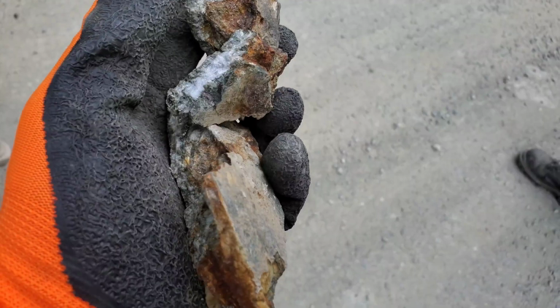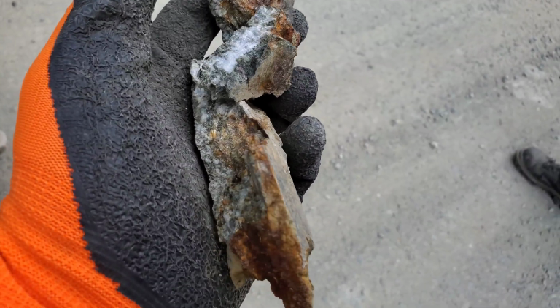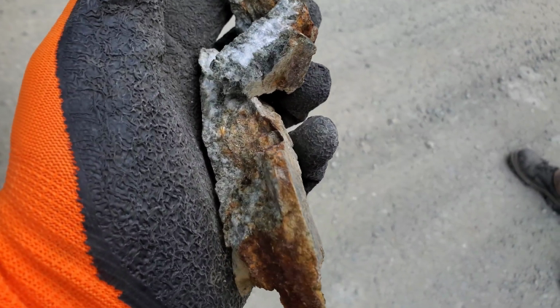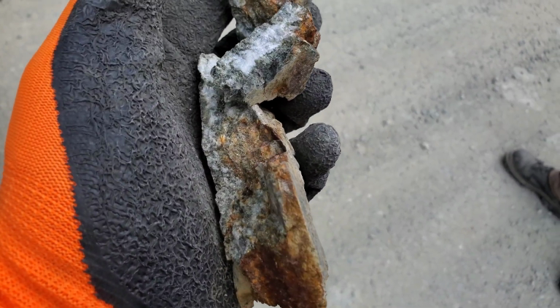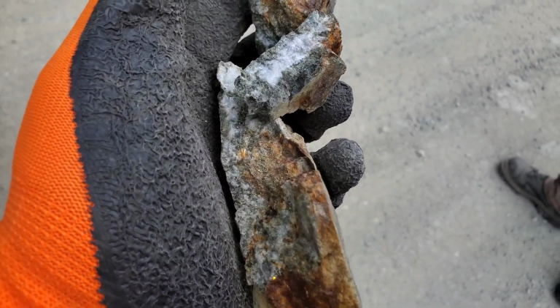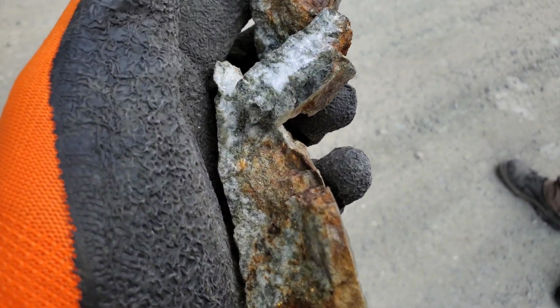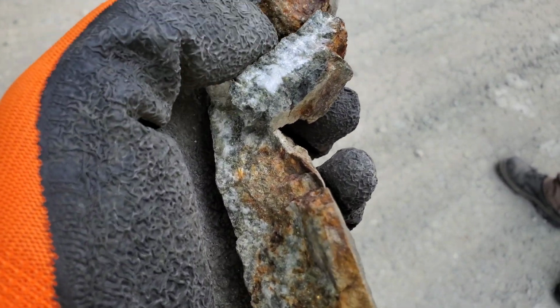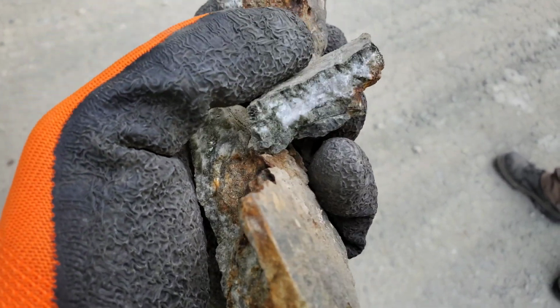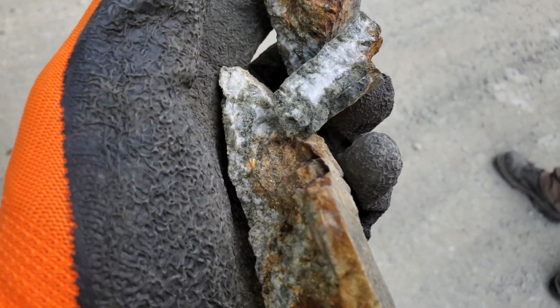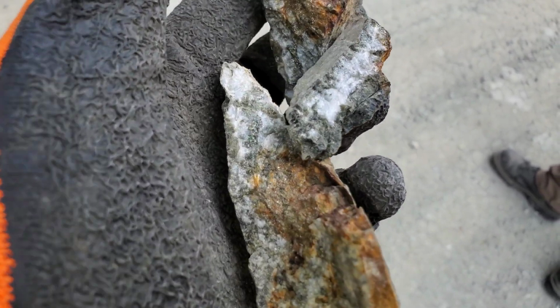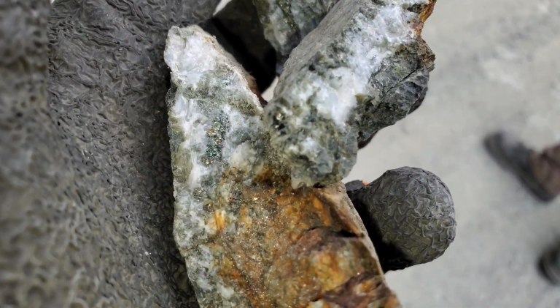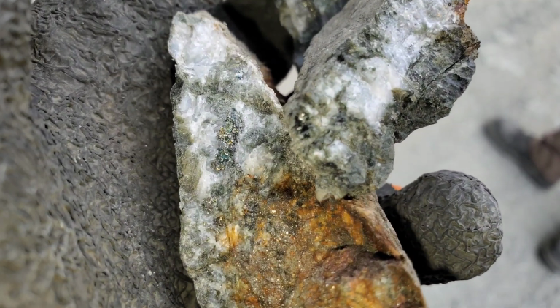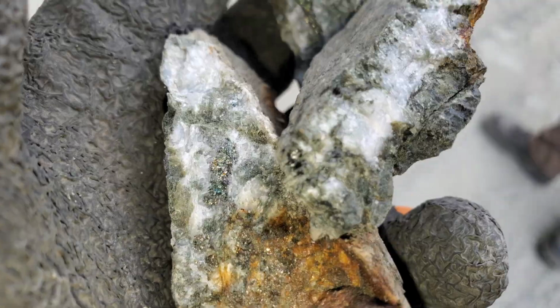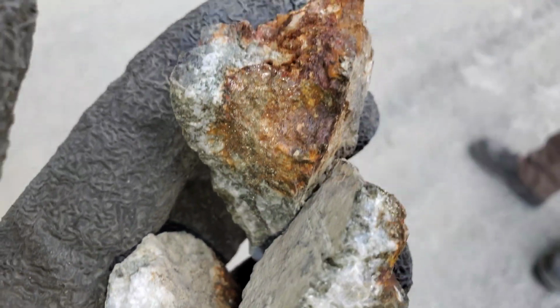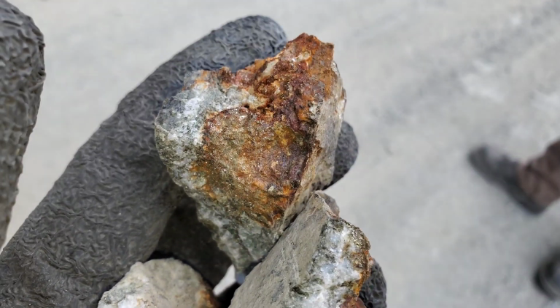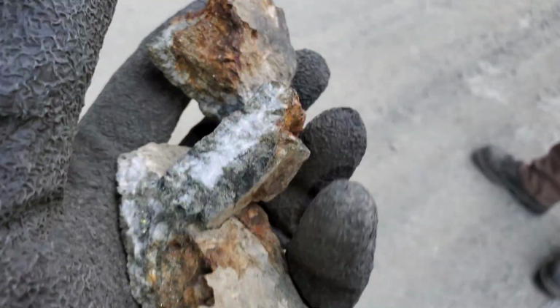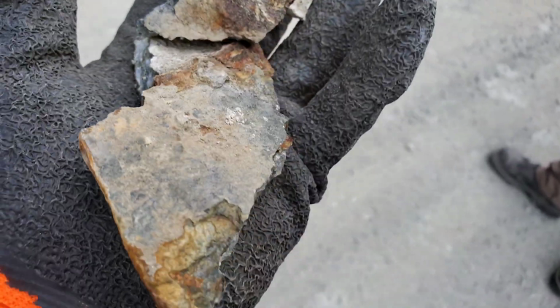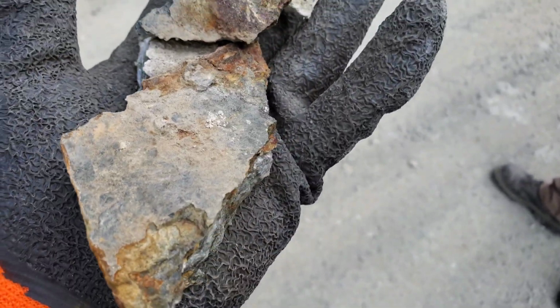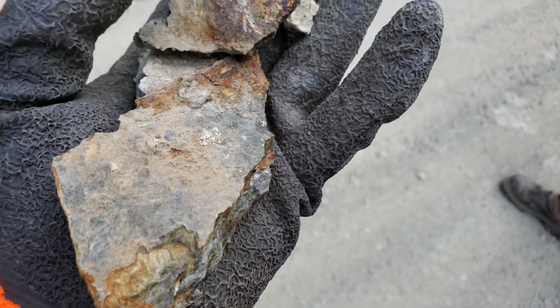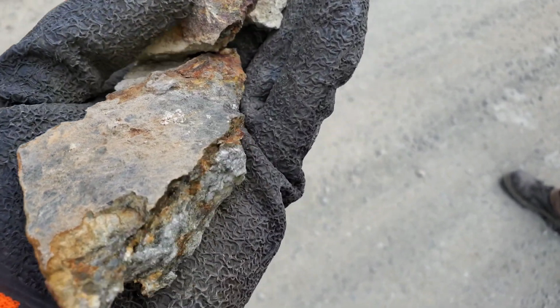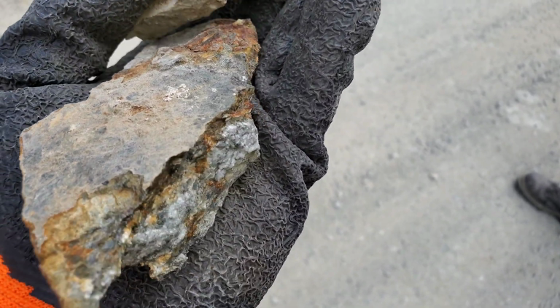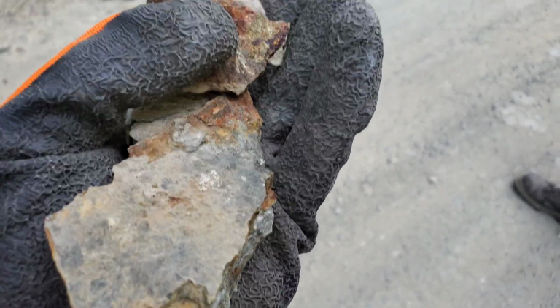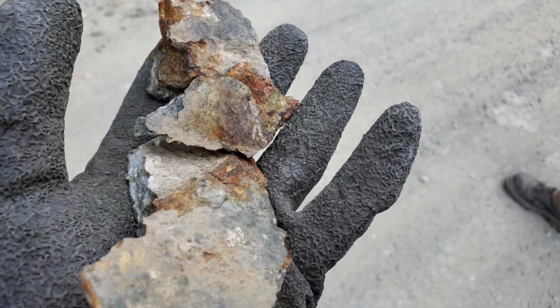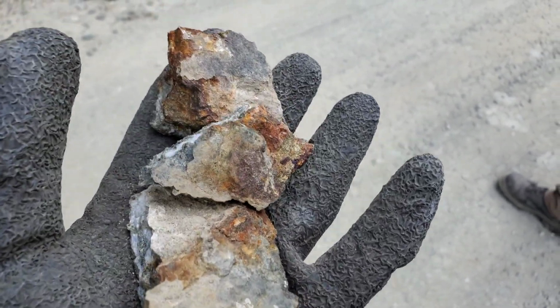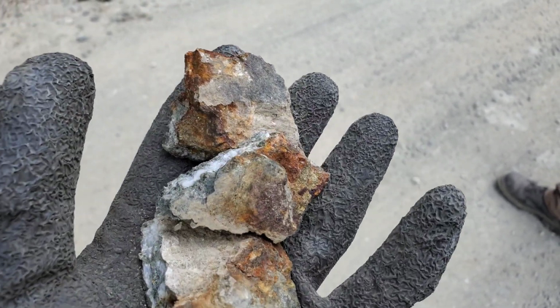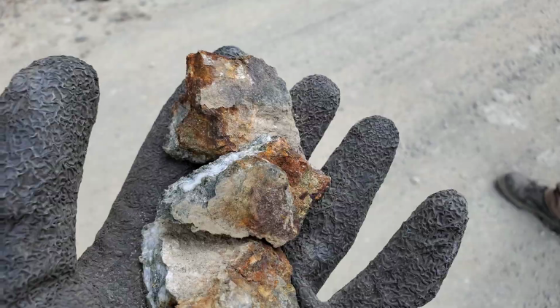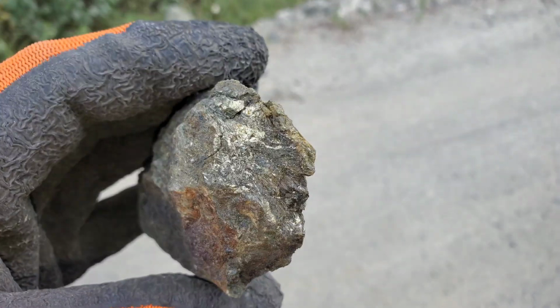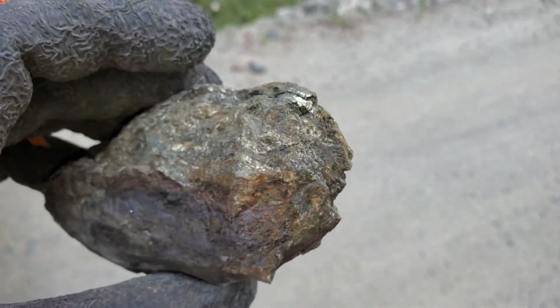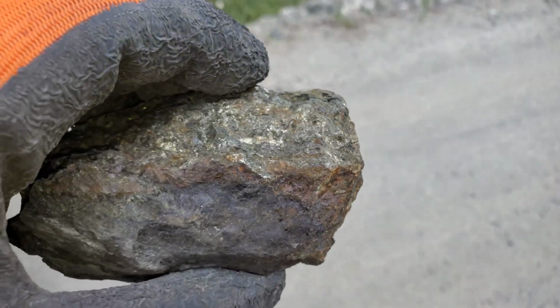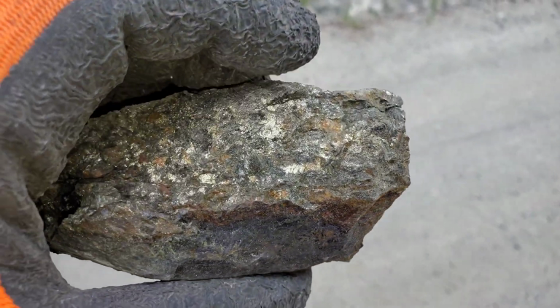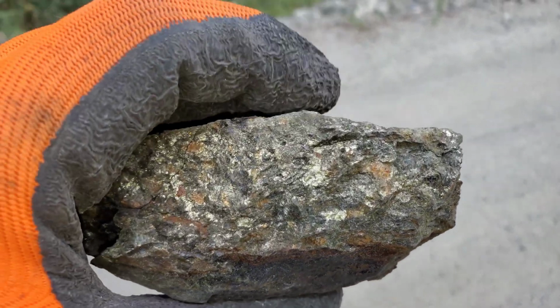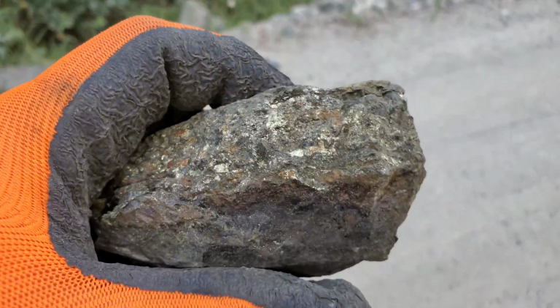We have four sets of samples. This is the first one here that we already showed — probably the least mineralized of them all. Sample number two.